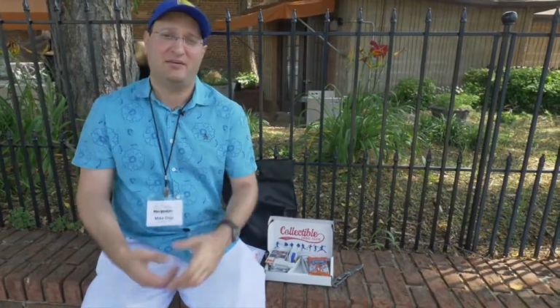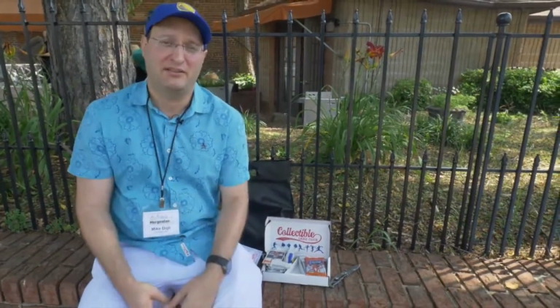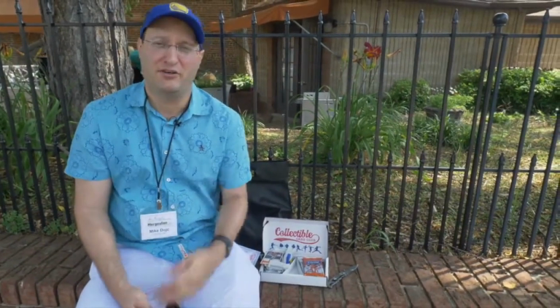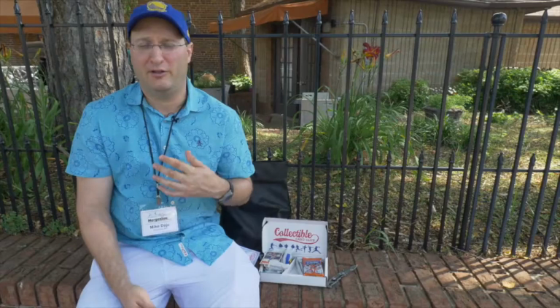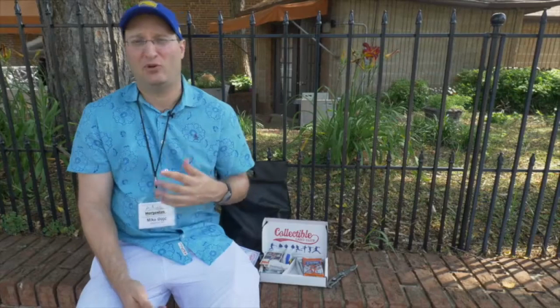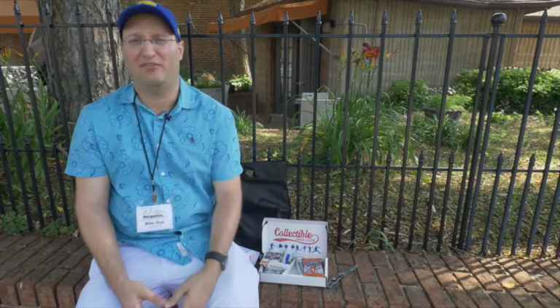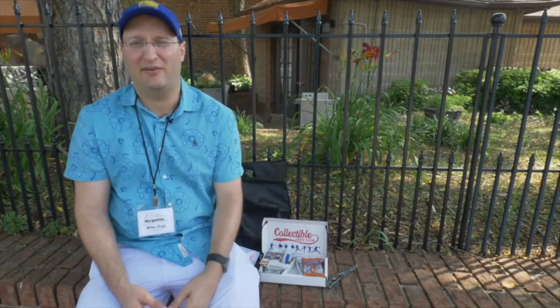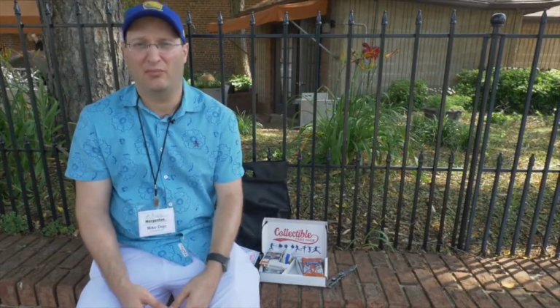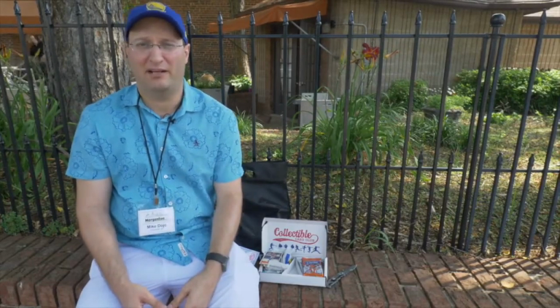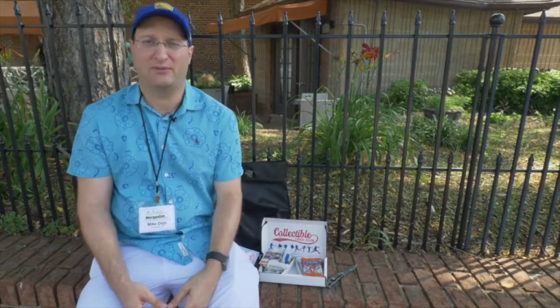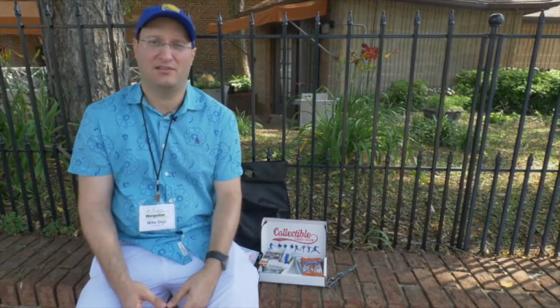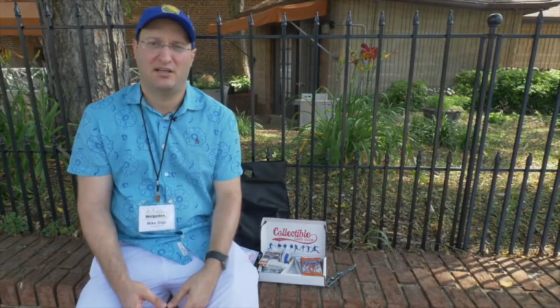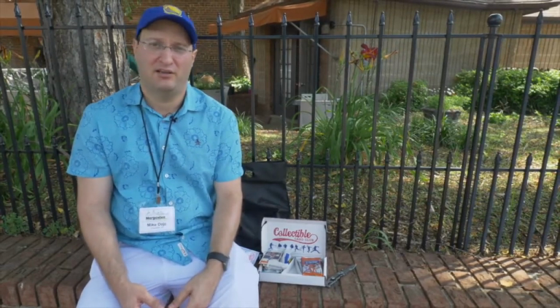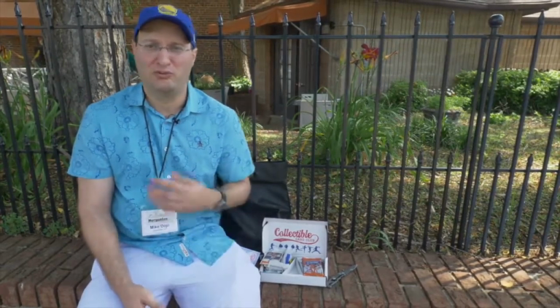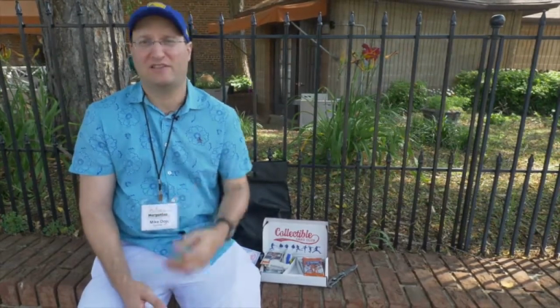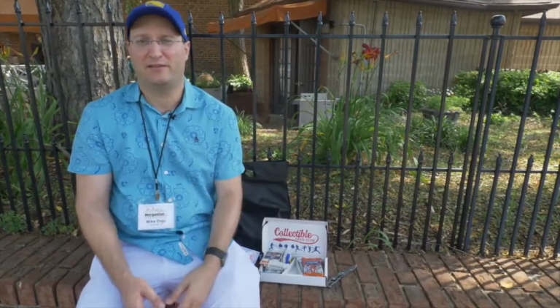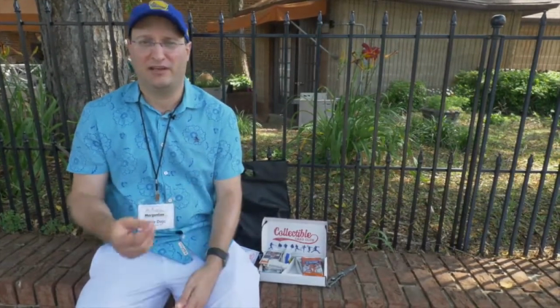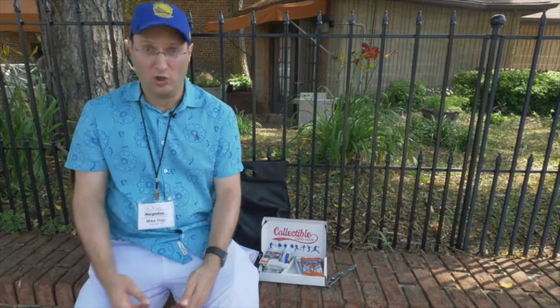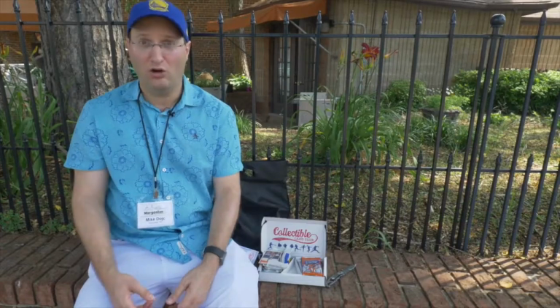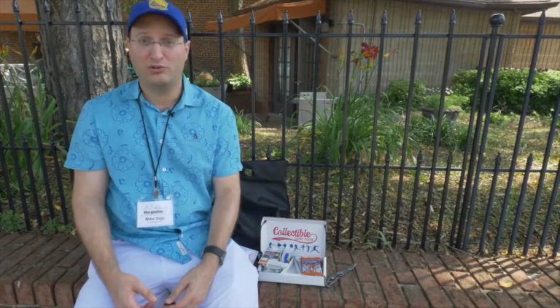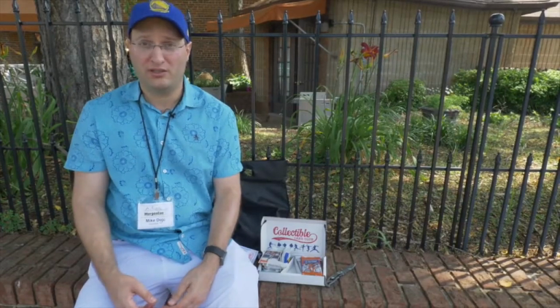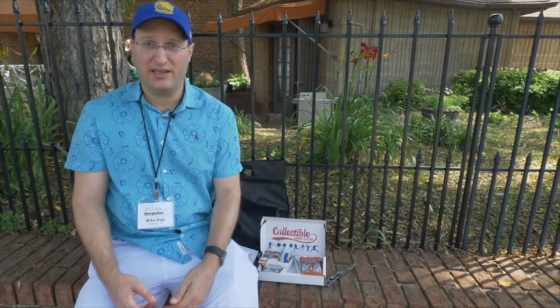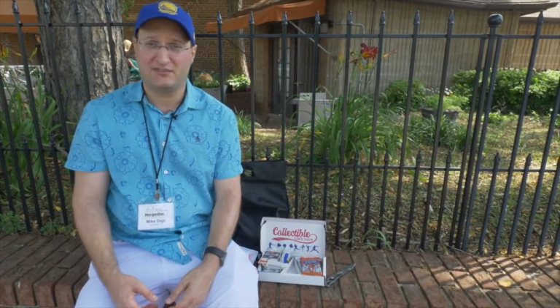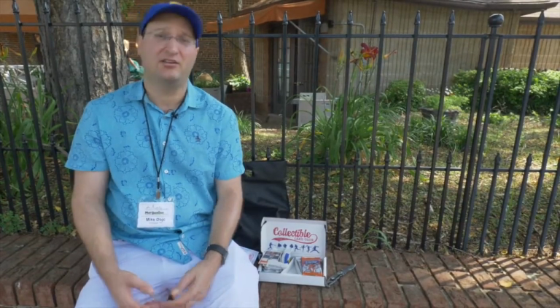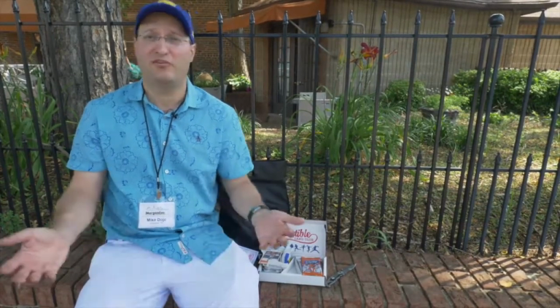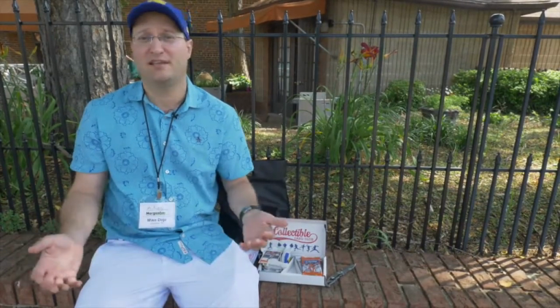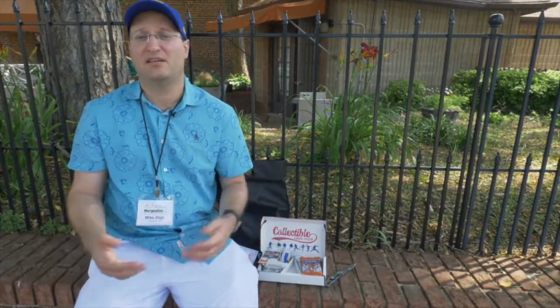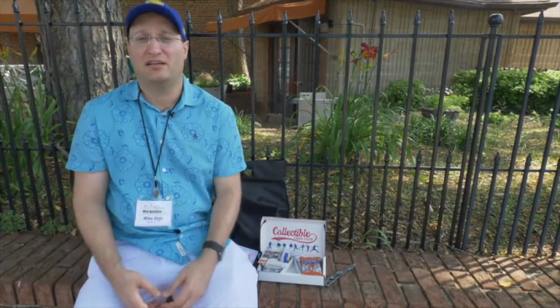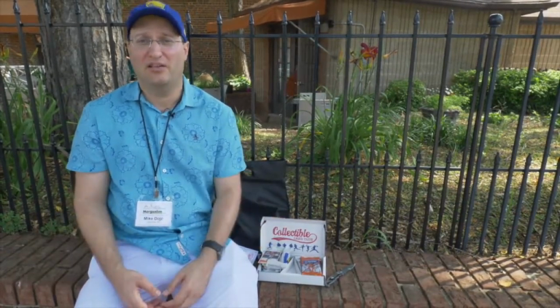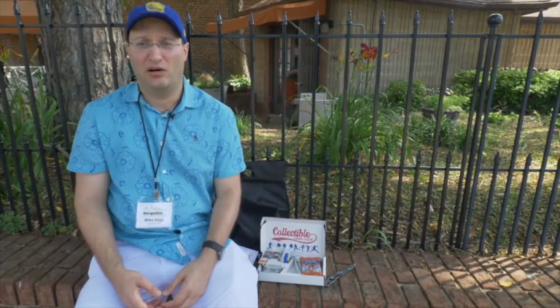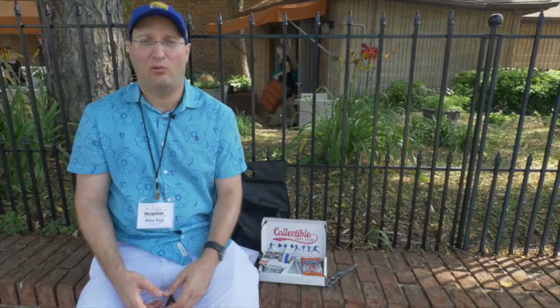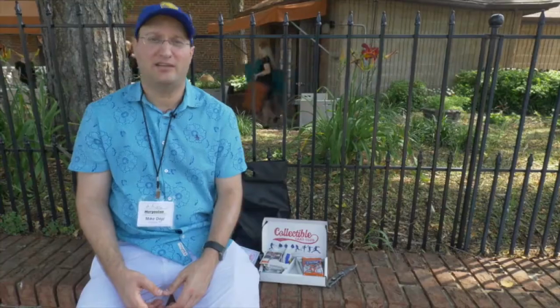Tell me about the best pull you ever had from a pack of basketball cards. What was a real slam dunk? You pulled it out like, whoa — Jordan Rookie, 86 Fleer, whatever it was. Let me know, I want to hear.